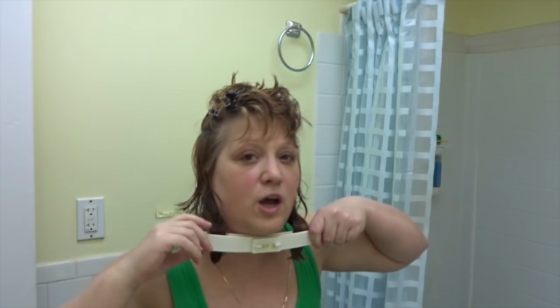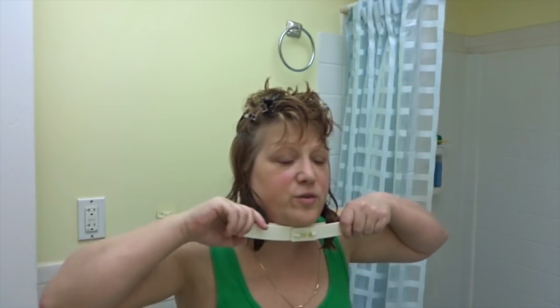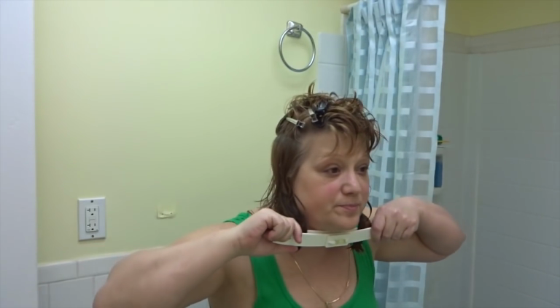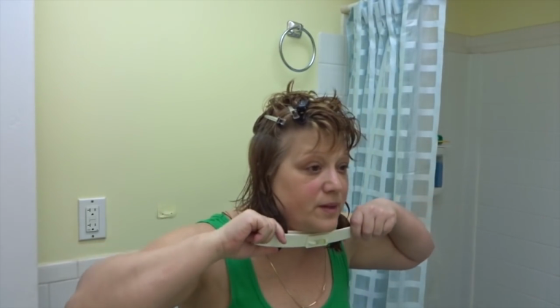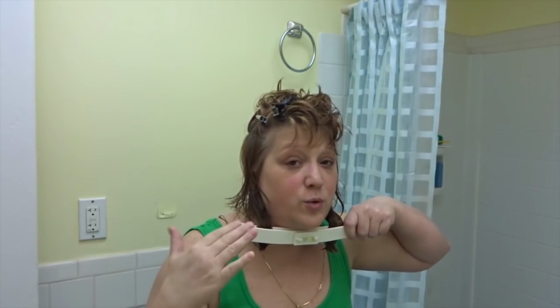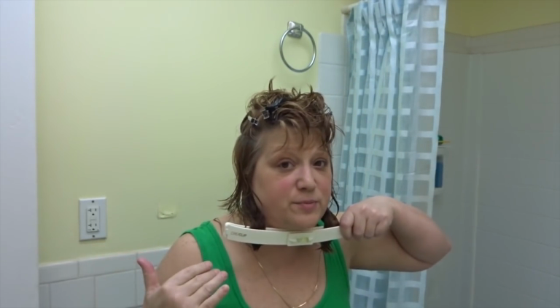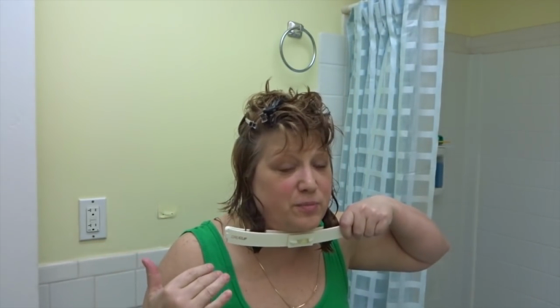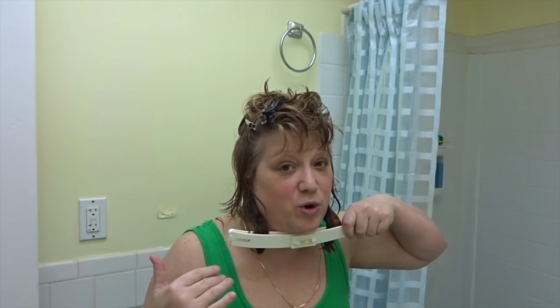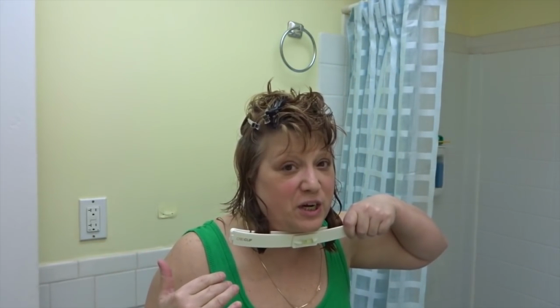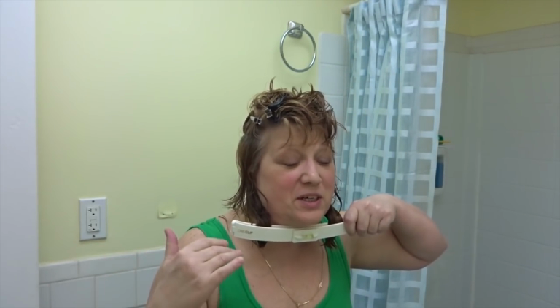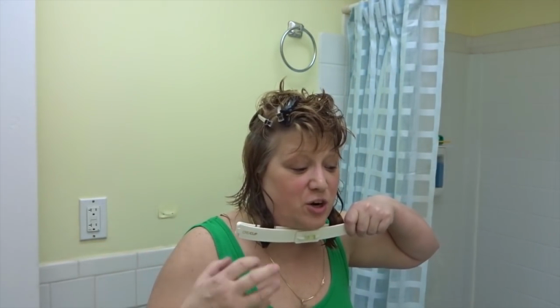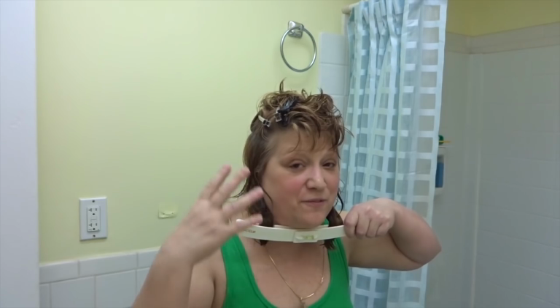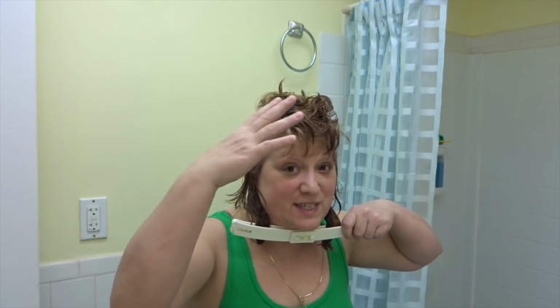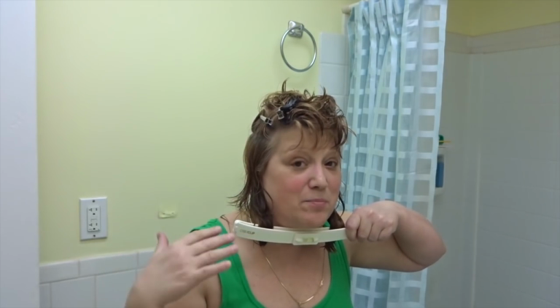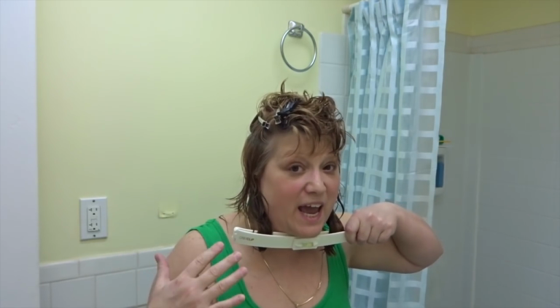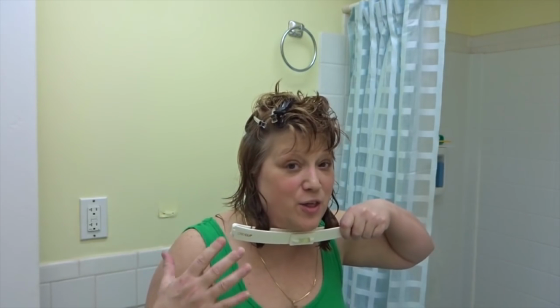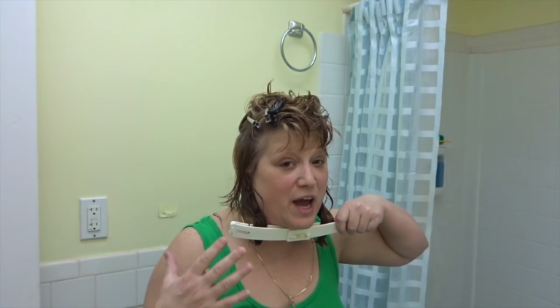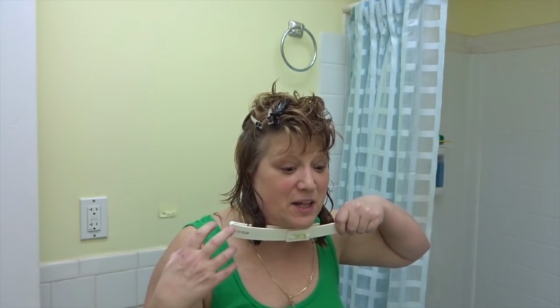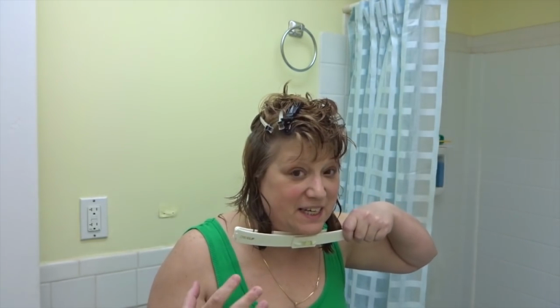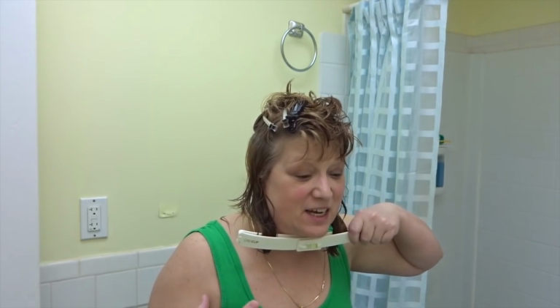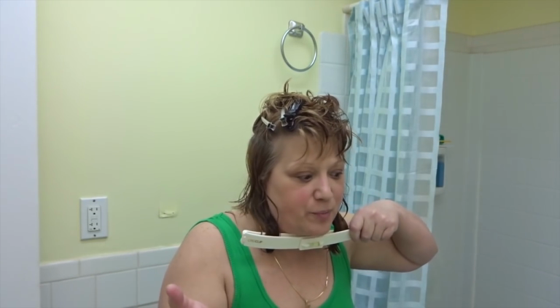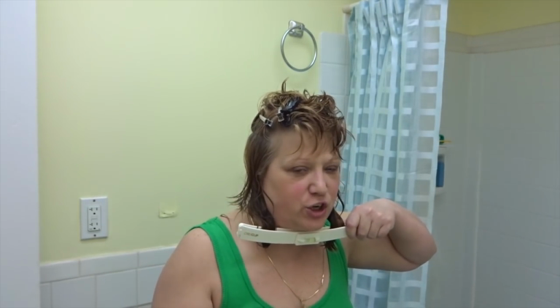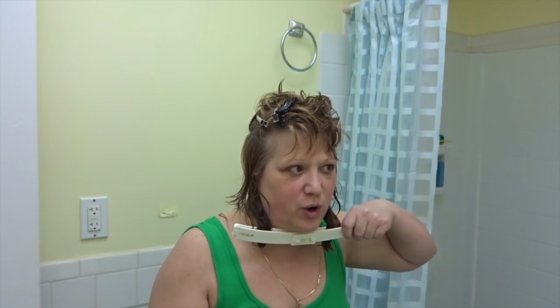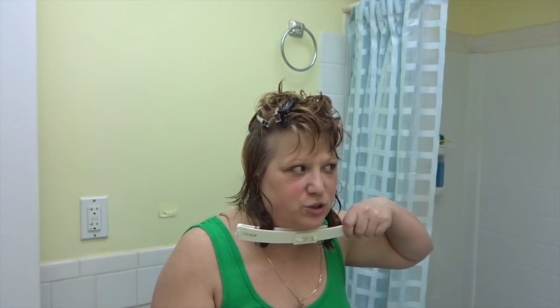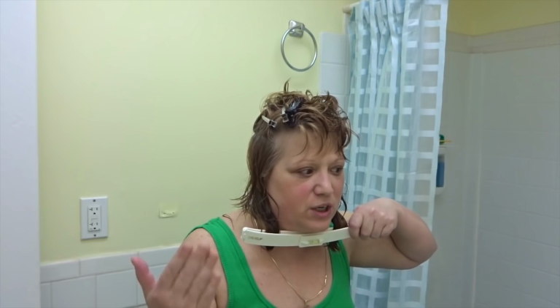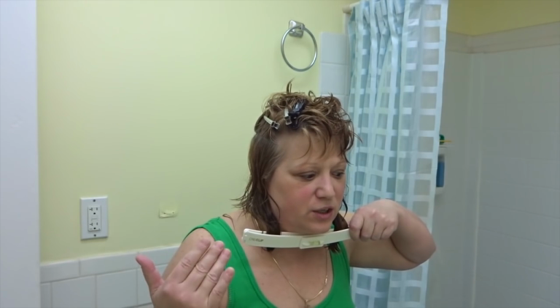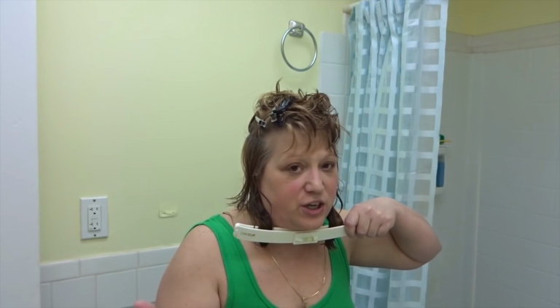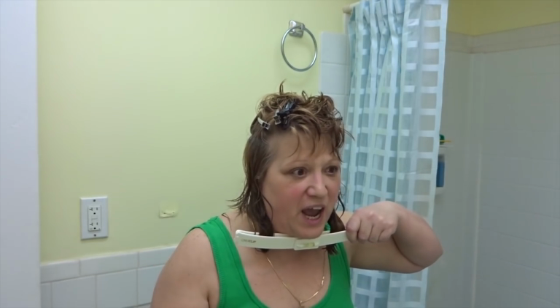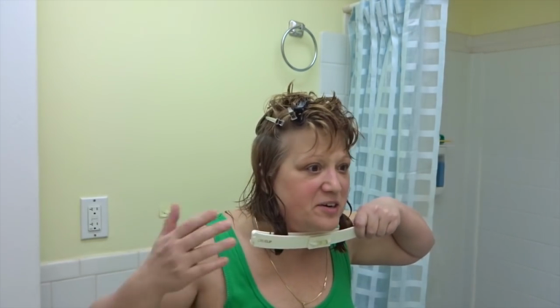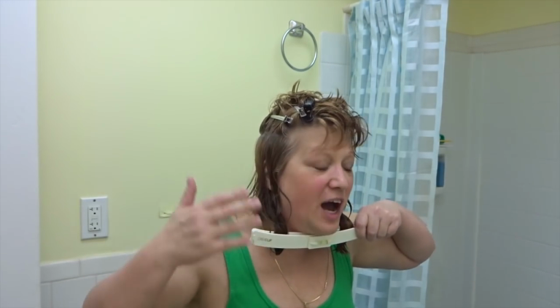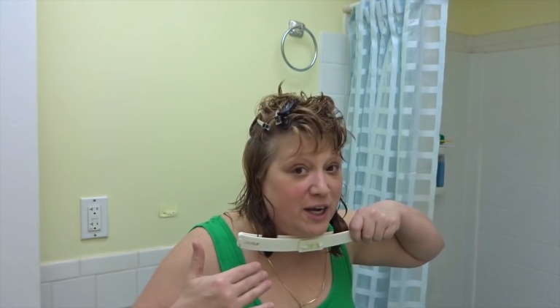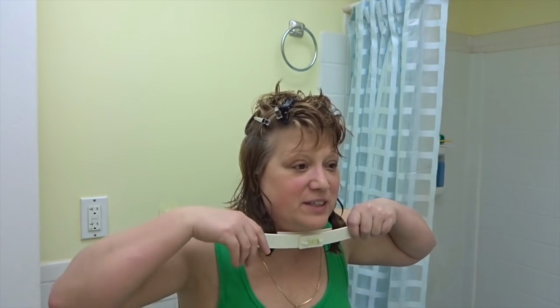Hello everyone. Someone asked me to make one more video. So I figured since I got my hair the way I like it, I'm going to show you how to cut your own hair — how I do it.